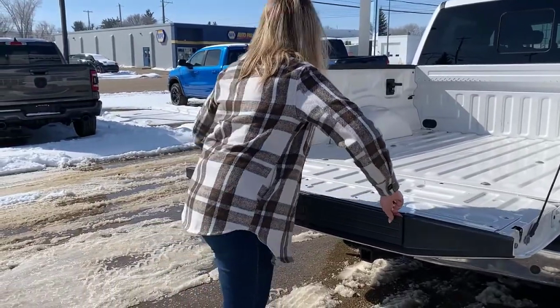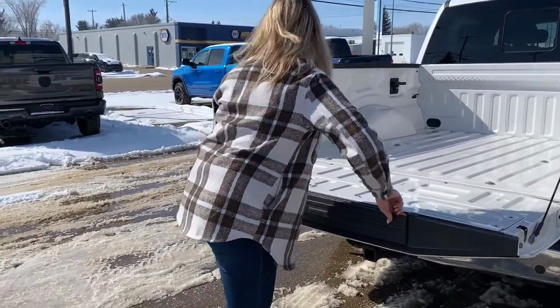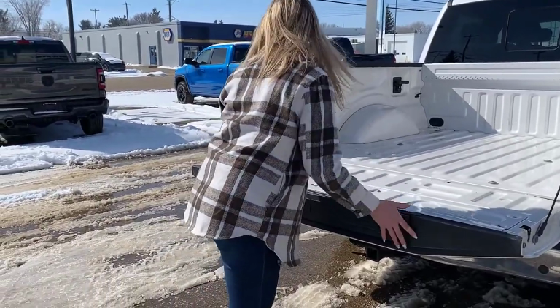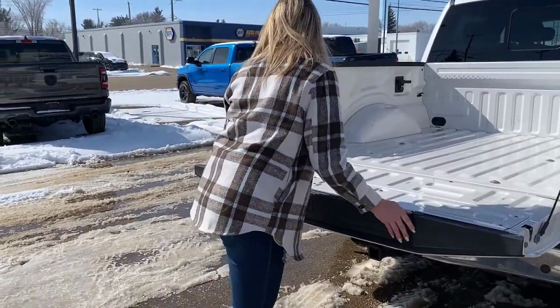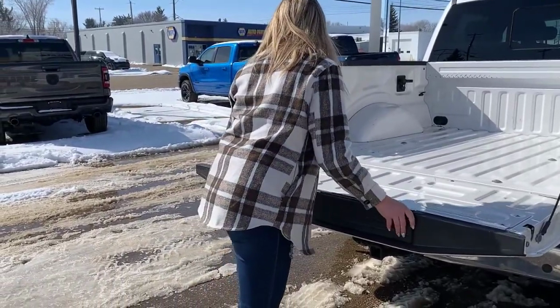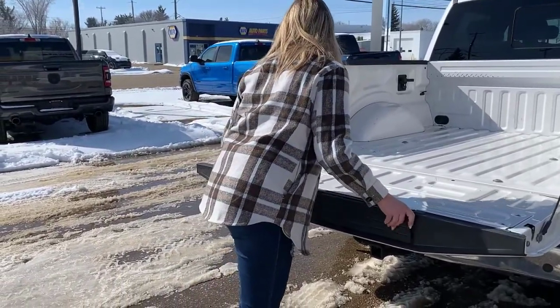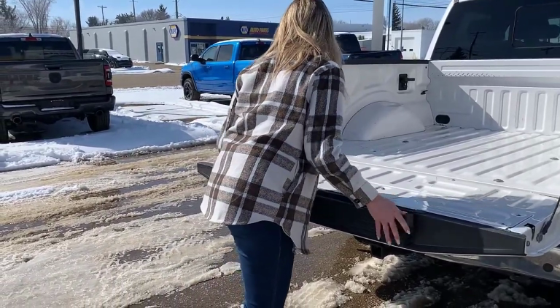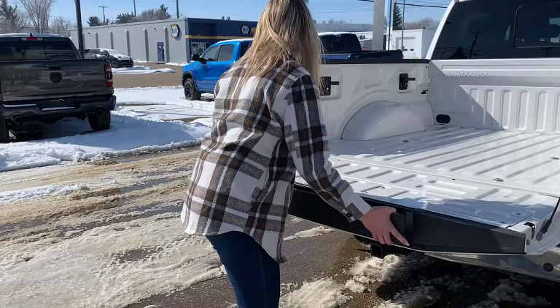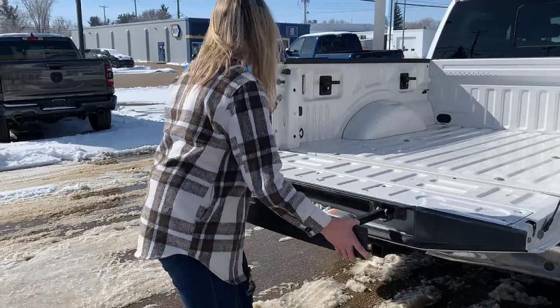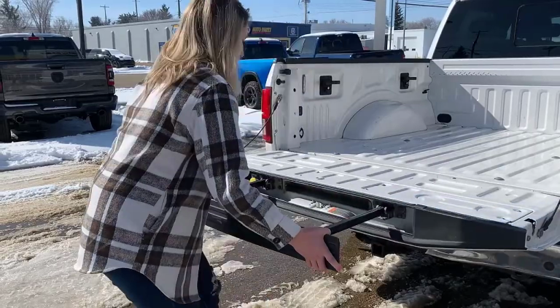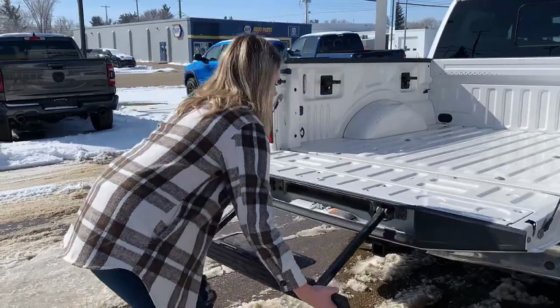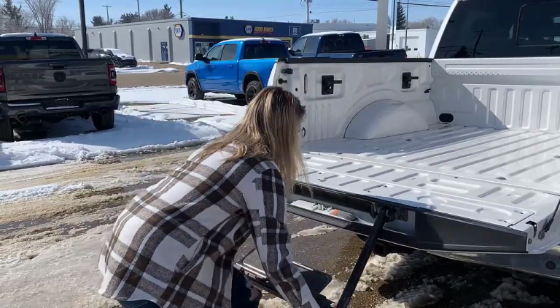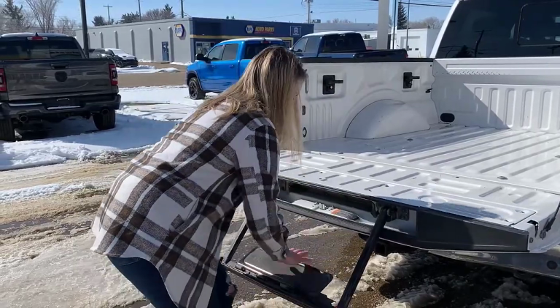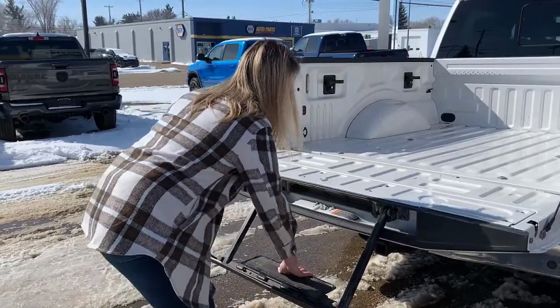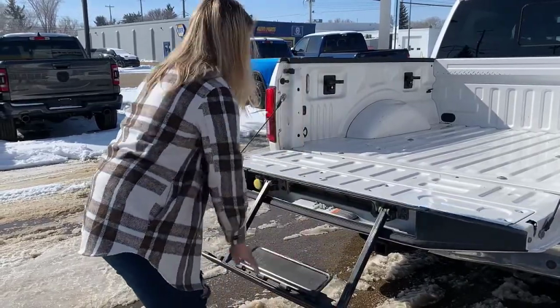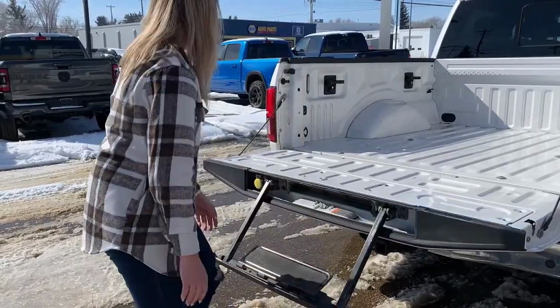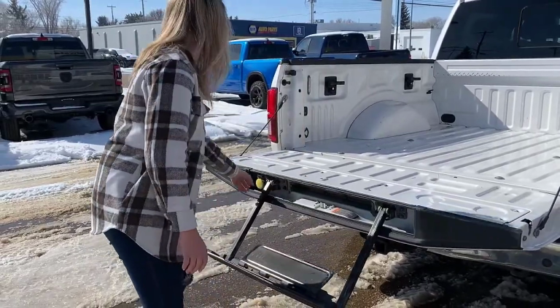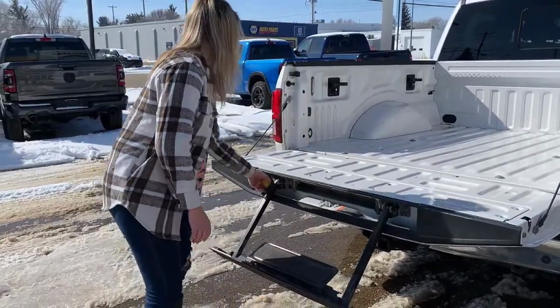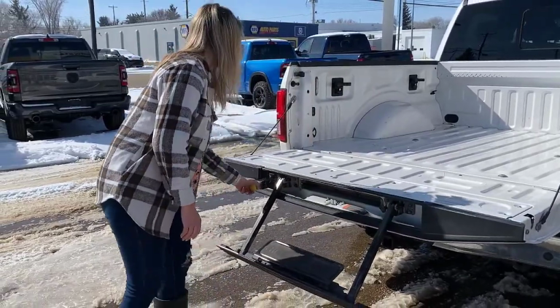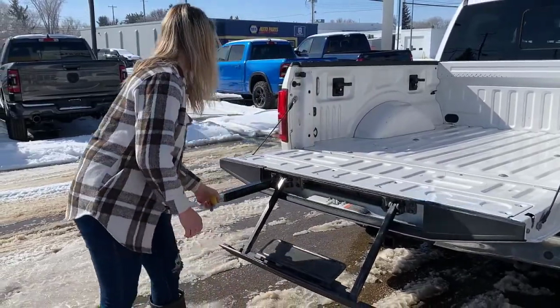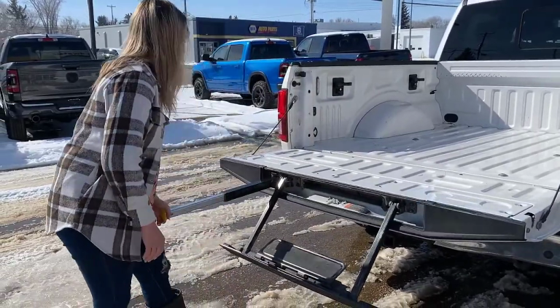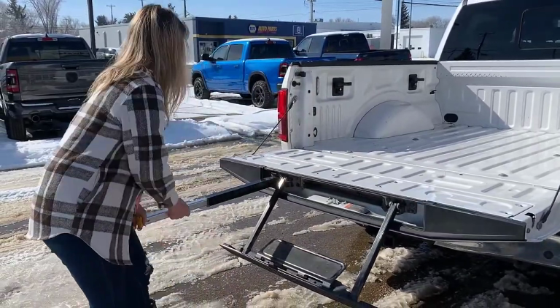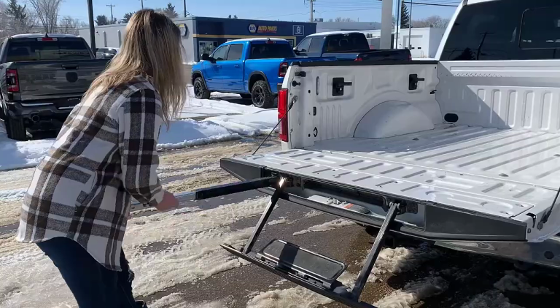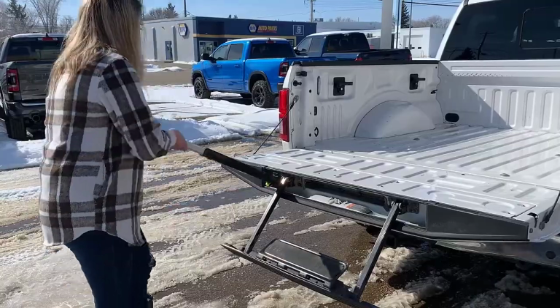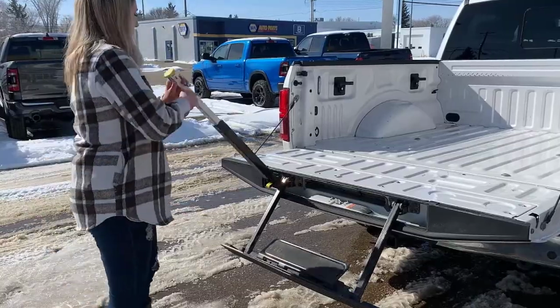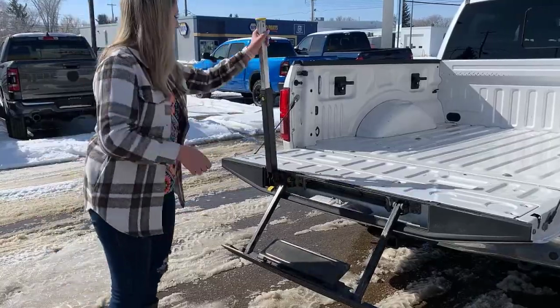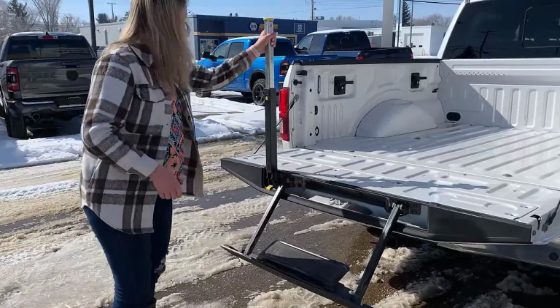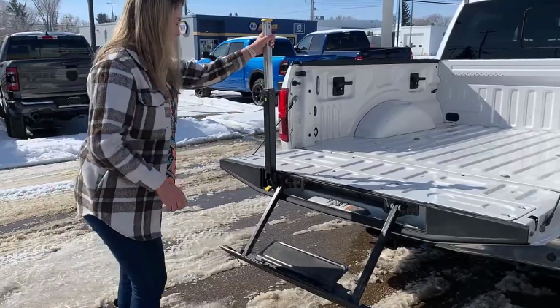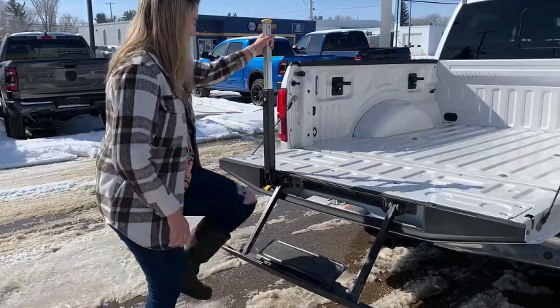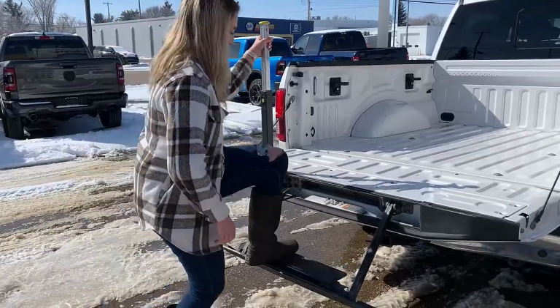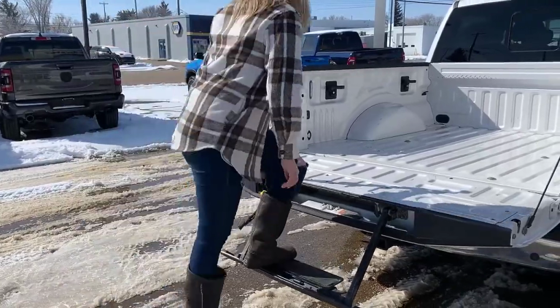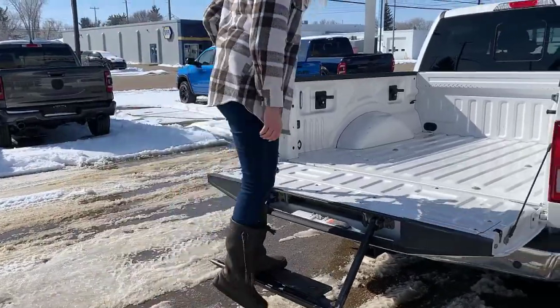The tailgate has a soft open feature, and on these boards you have the built-in step — there we go, so that drops down like that. You have that spot to step on, and then this piece comes up and locks into place so that you have a nice handle.